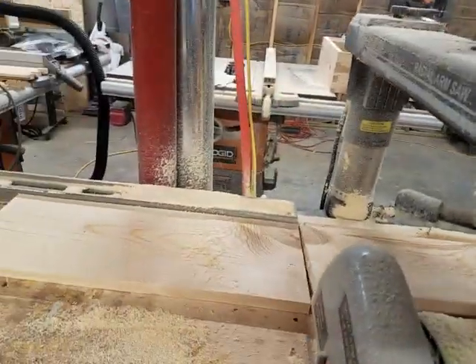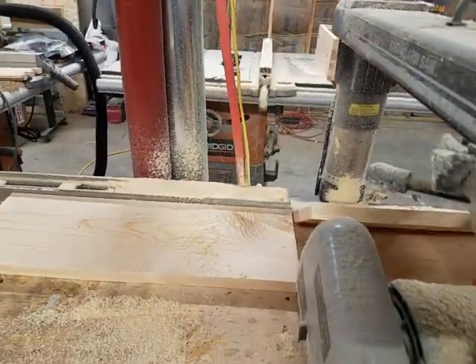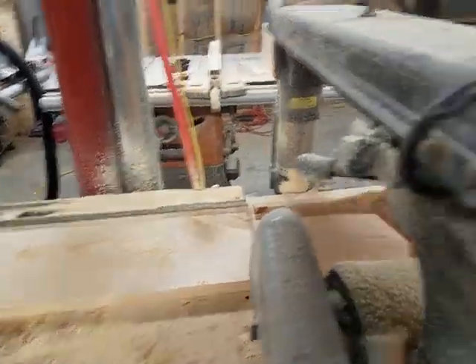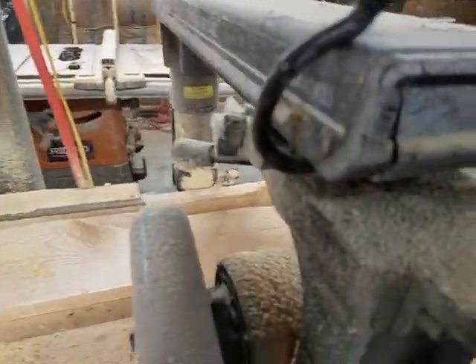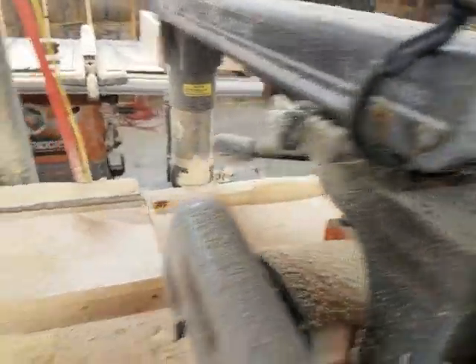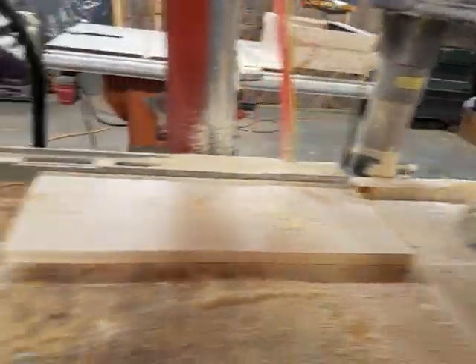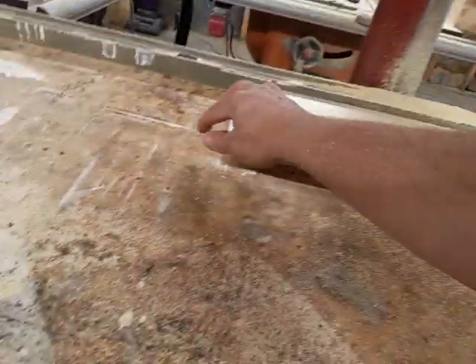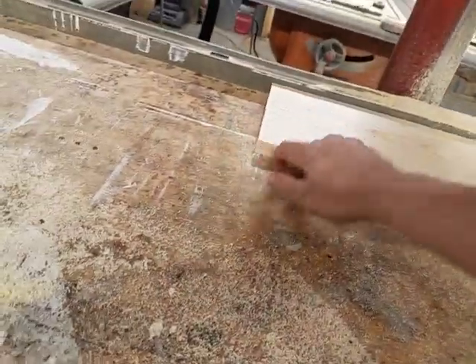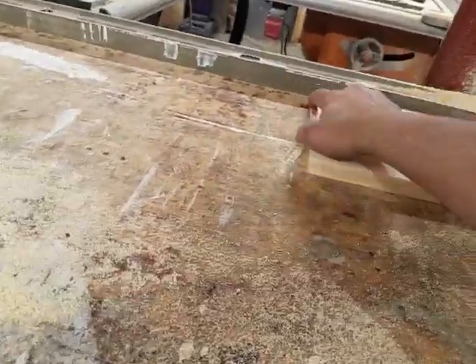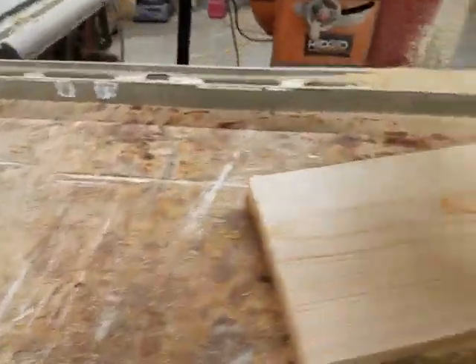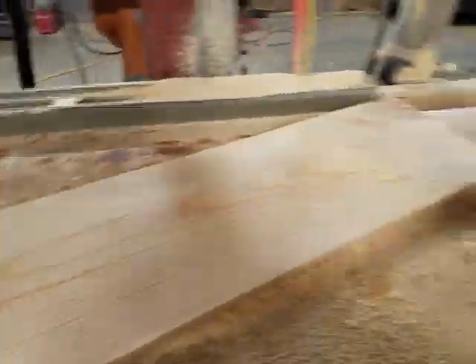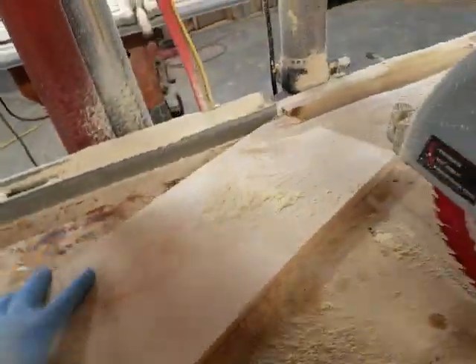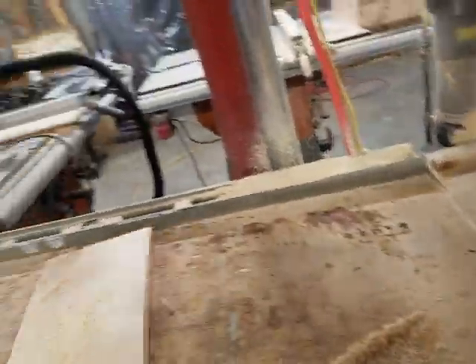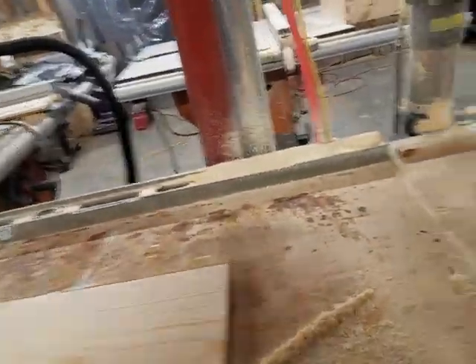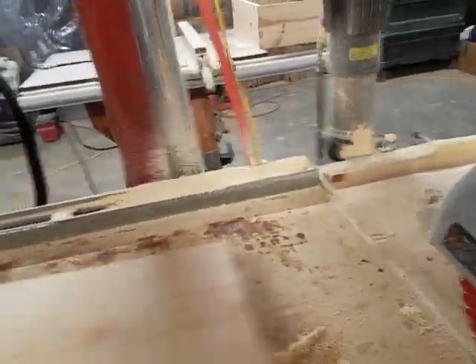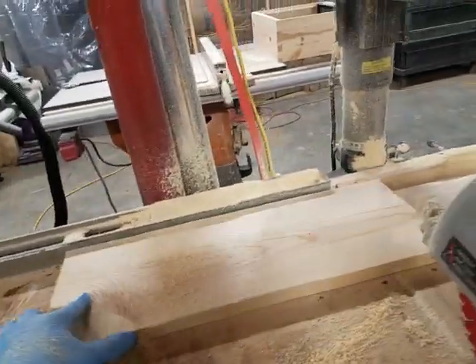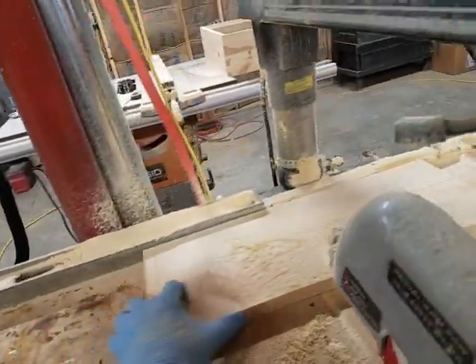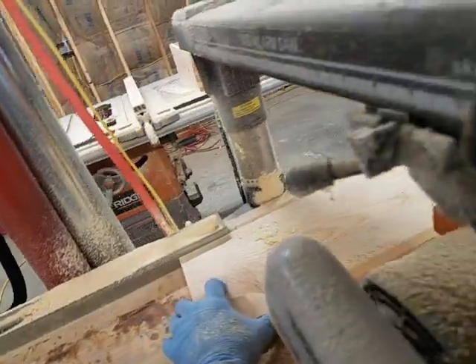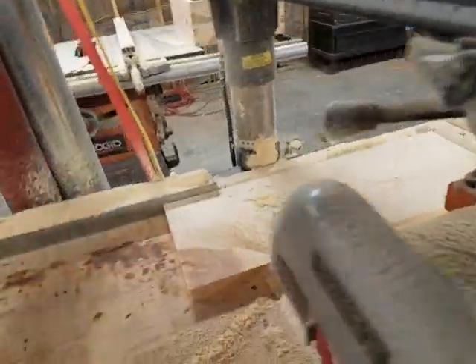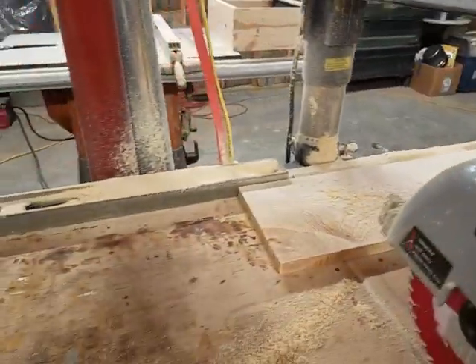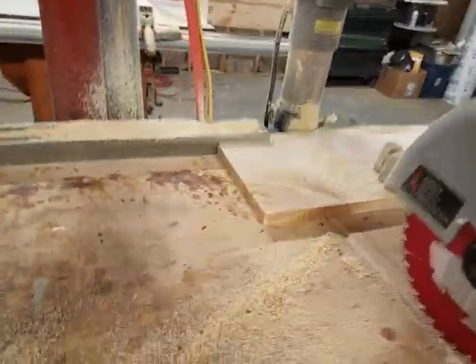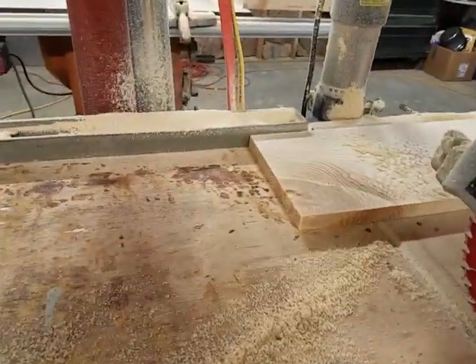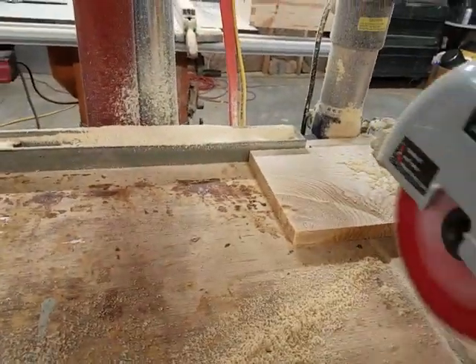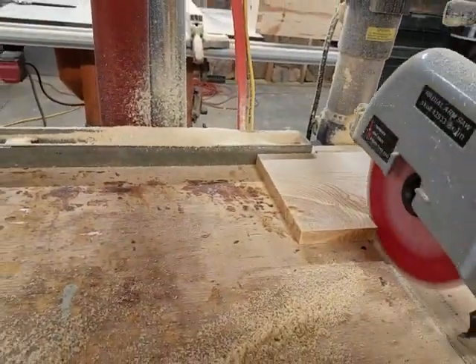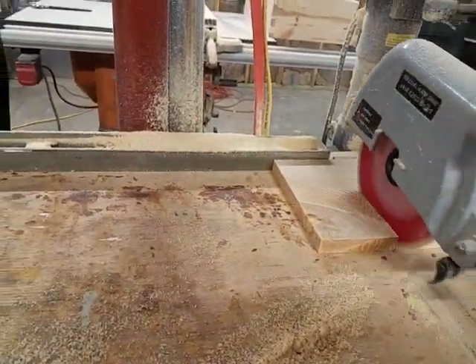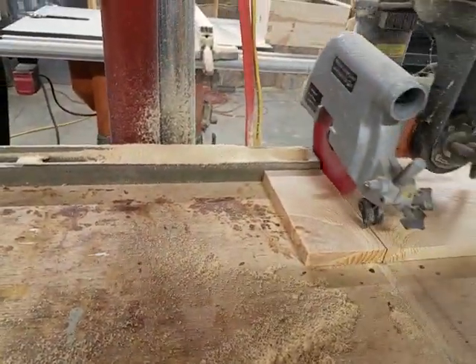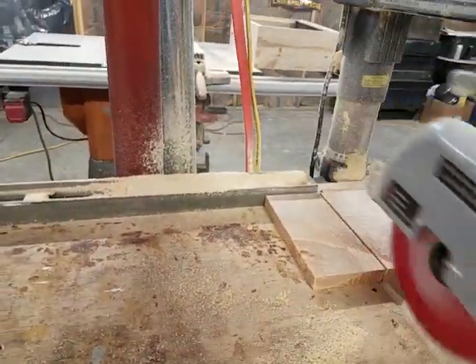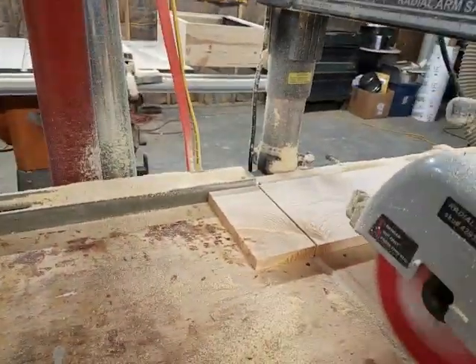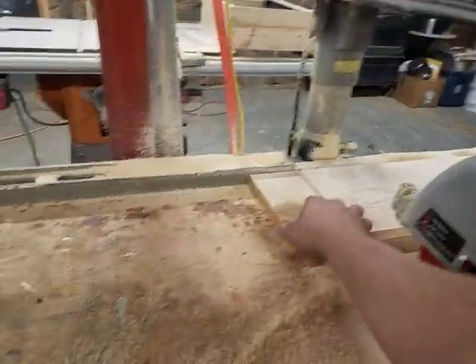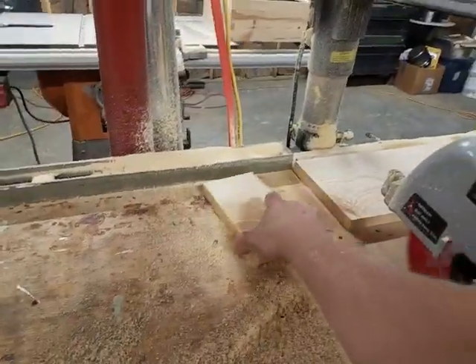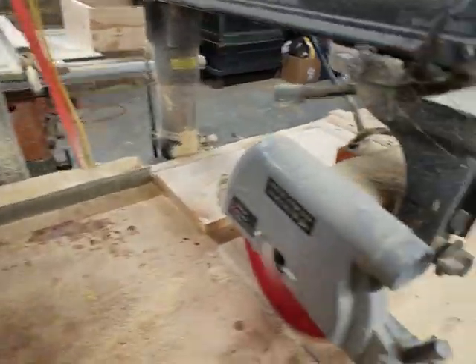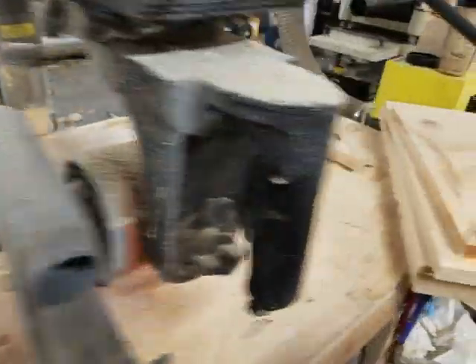I knew it was gonna catch on that knot some. To eliminate knots I can just flip that board around like that and cut the rest of the junk off.